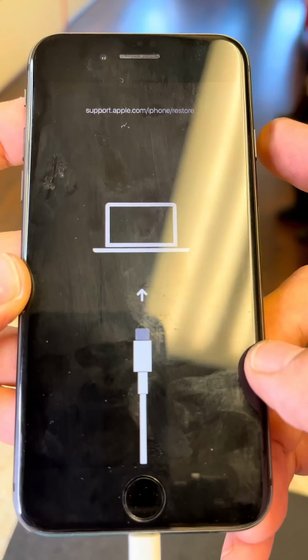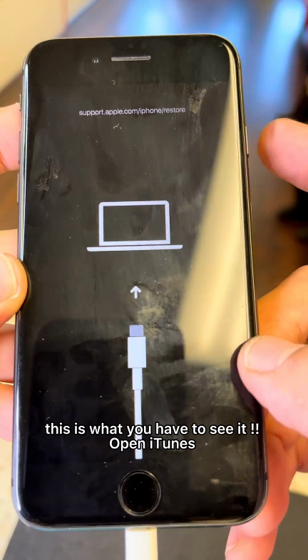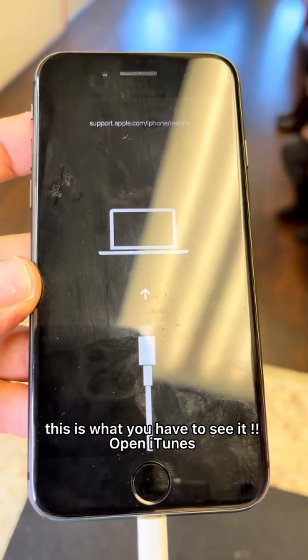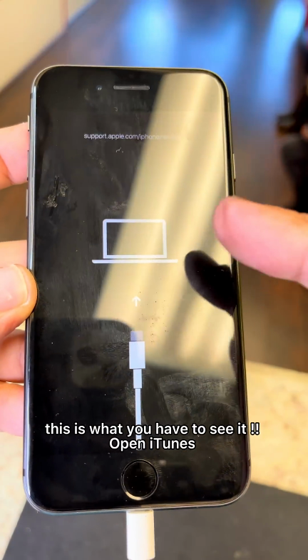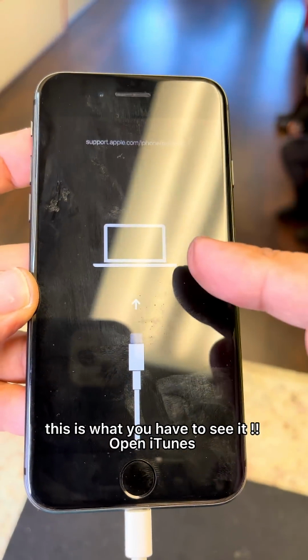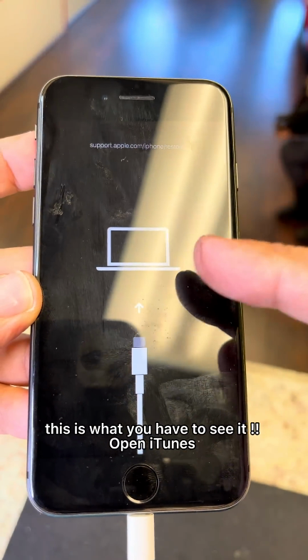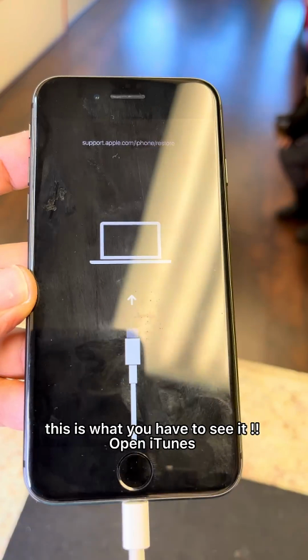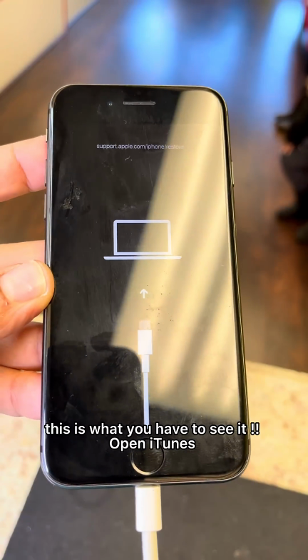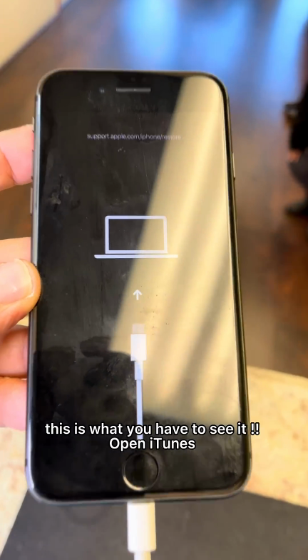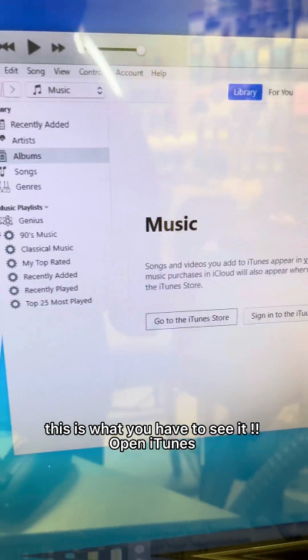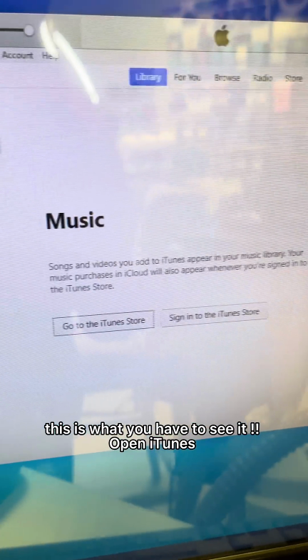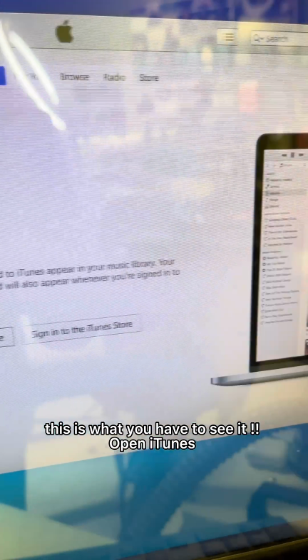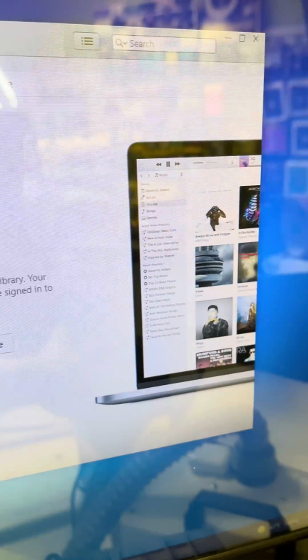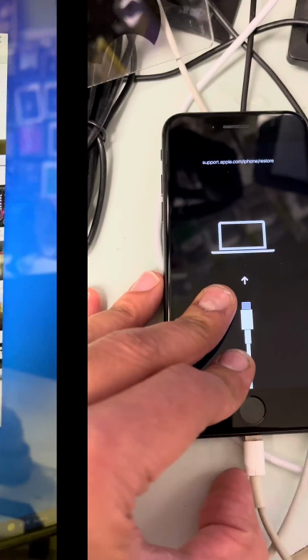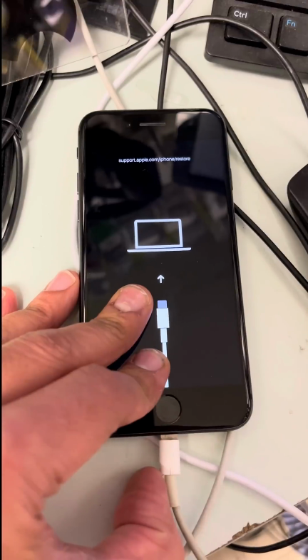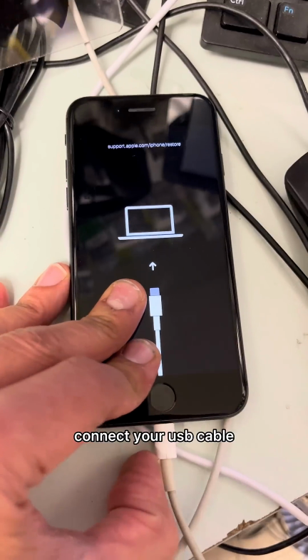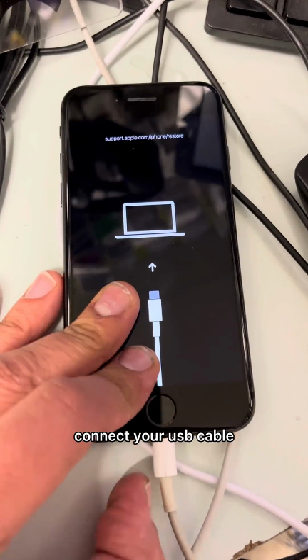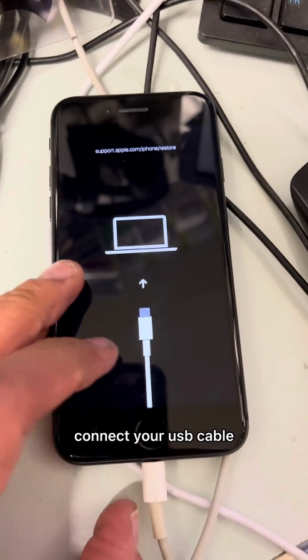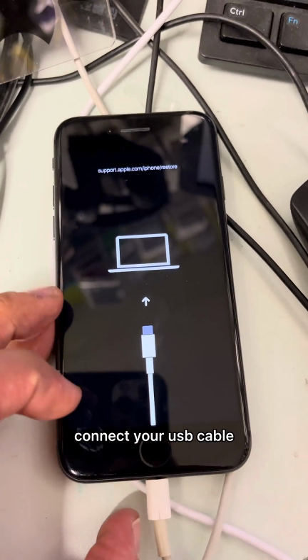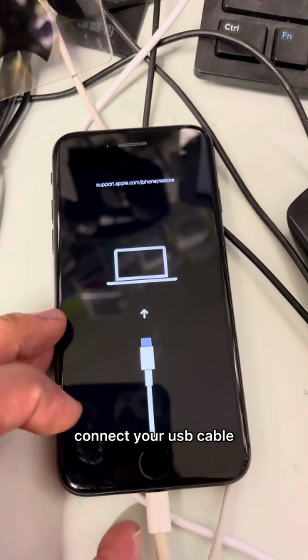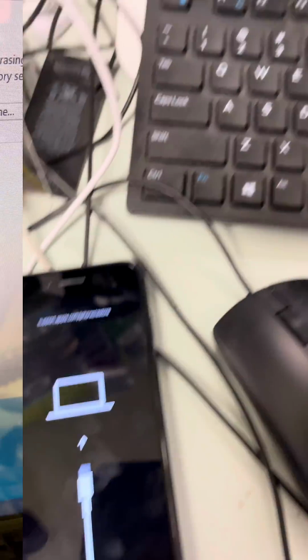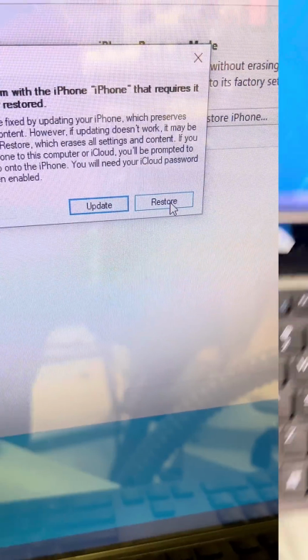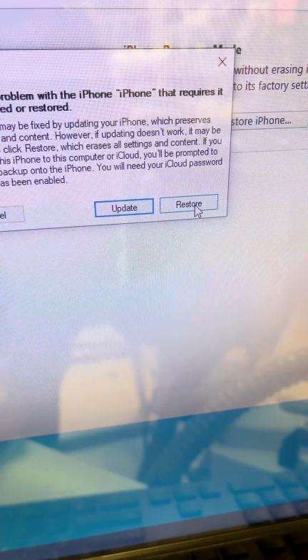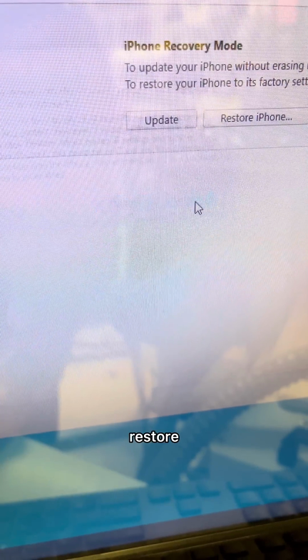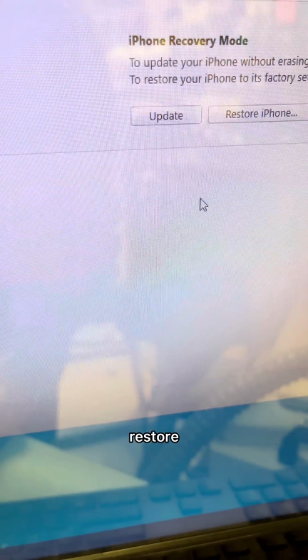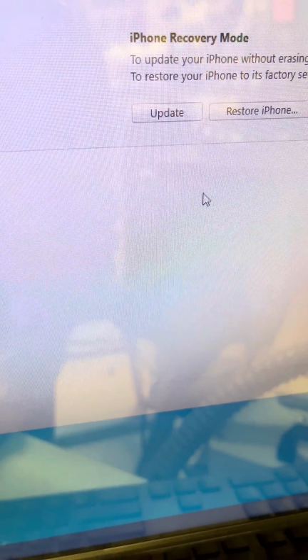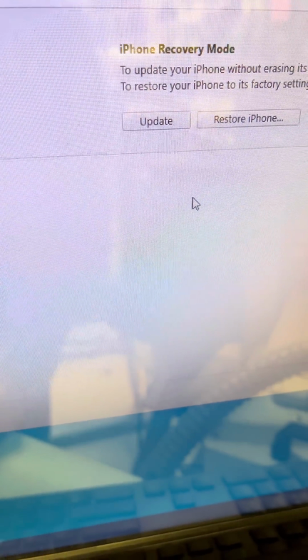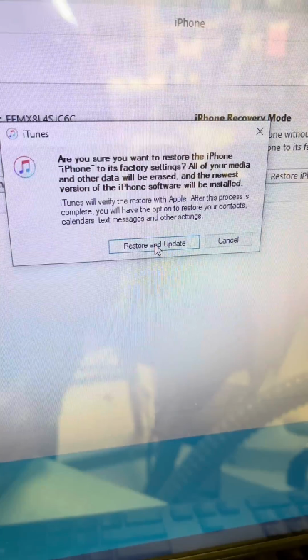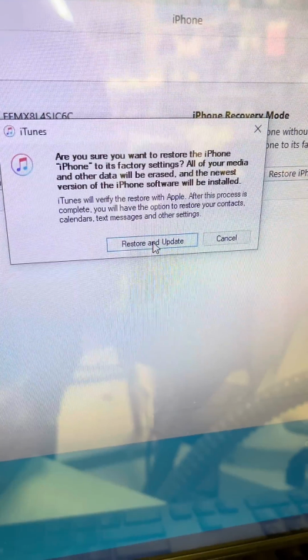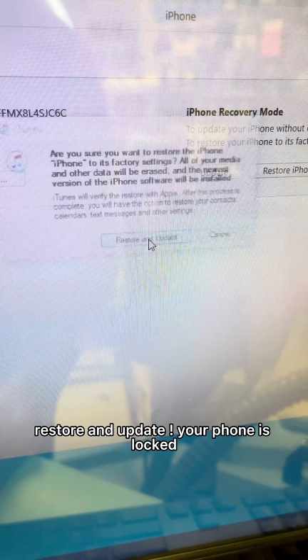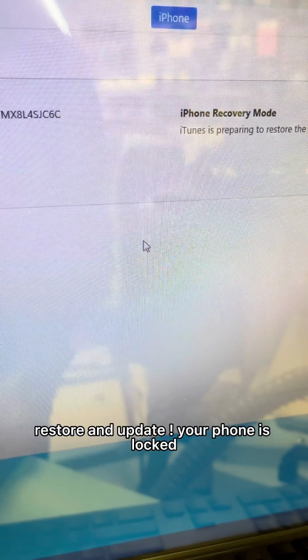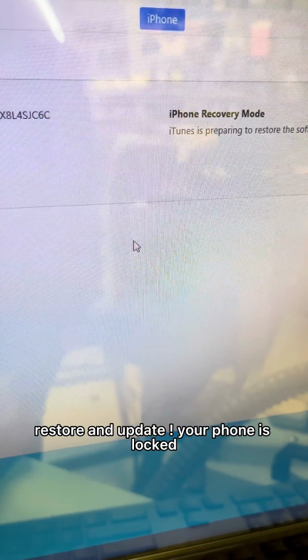This is what you have to see — open iTunes, connect your USB cable, then select Restore and Update.